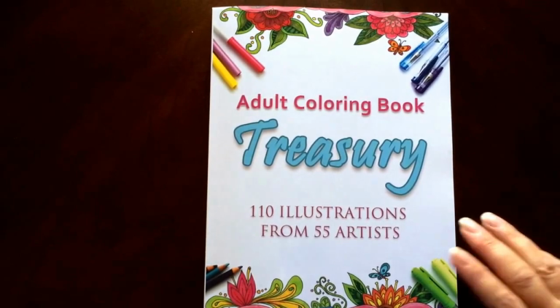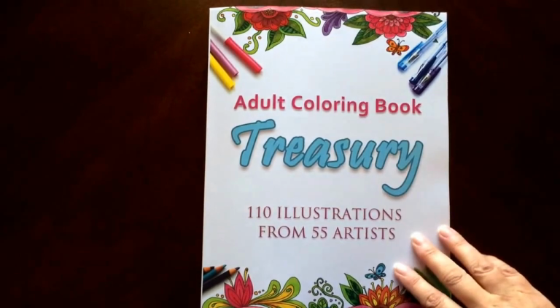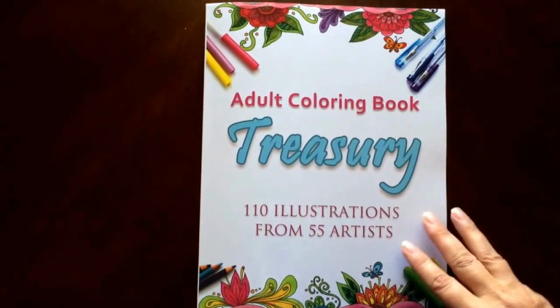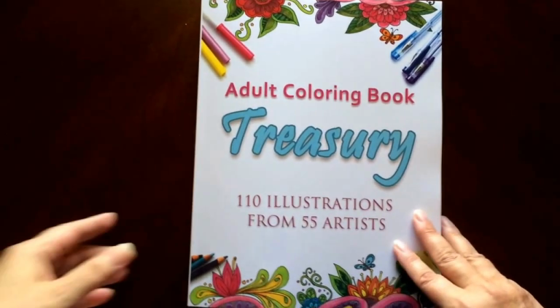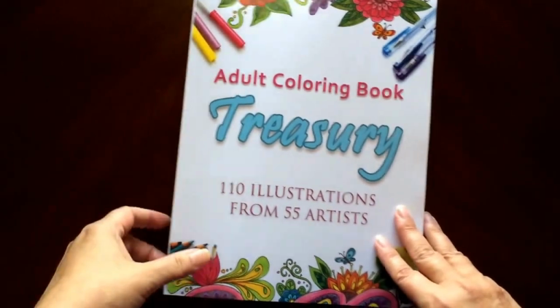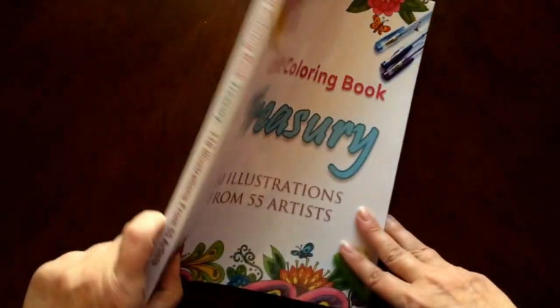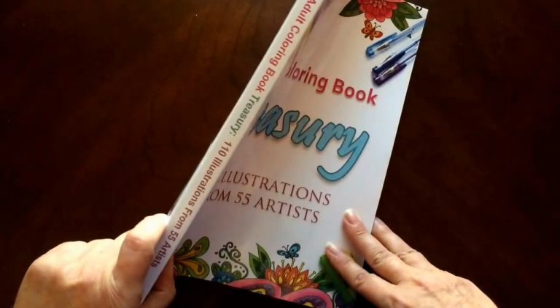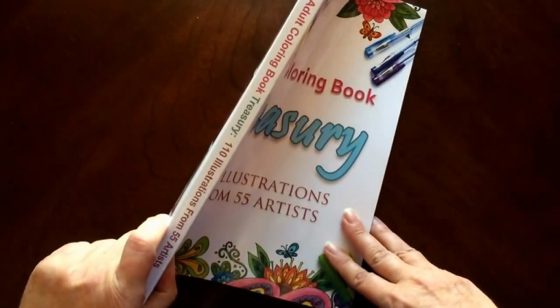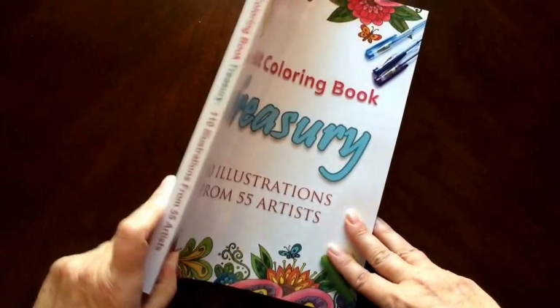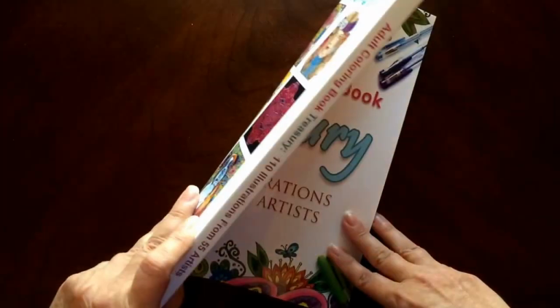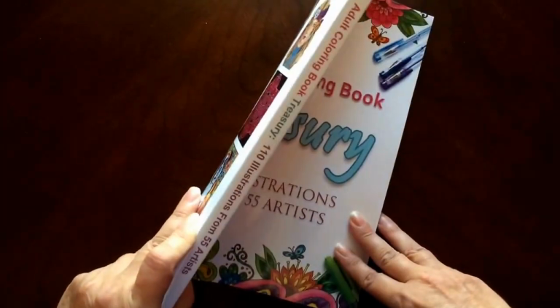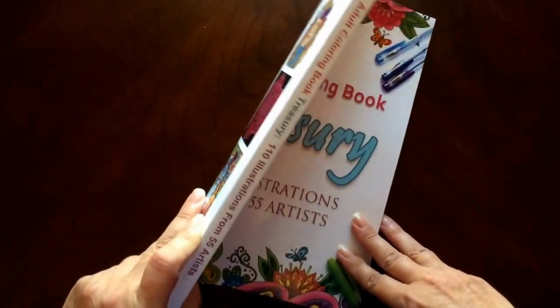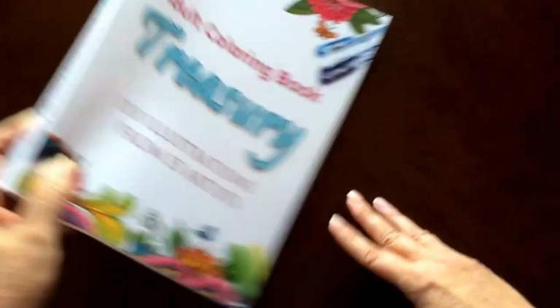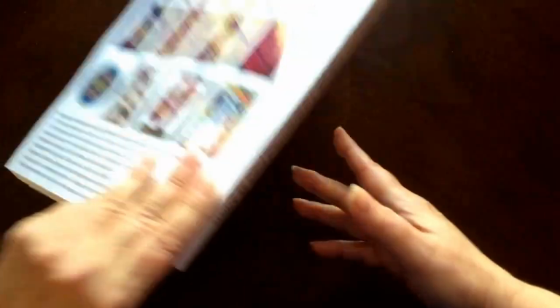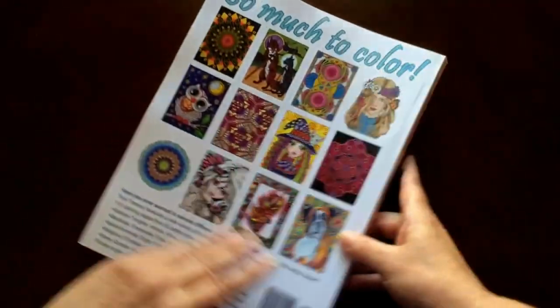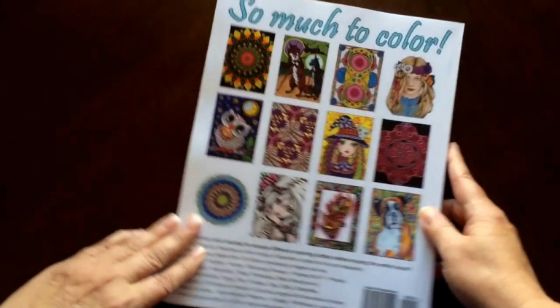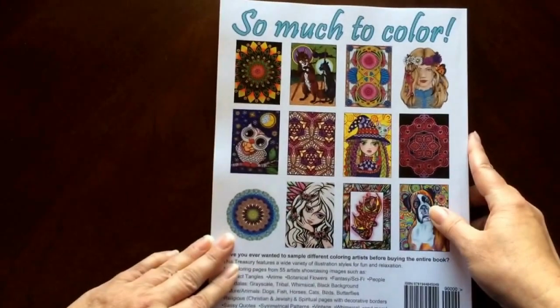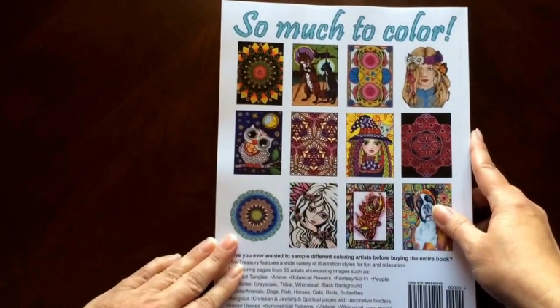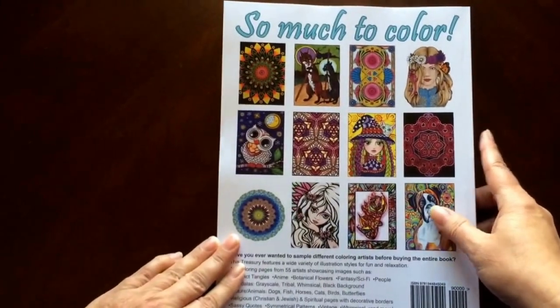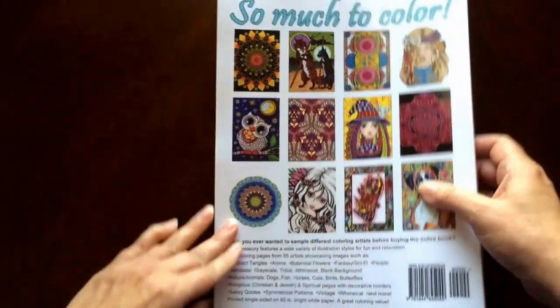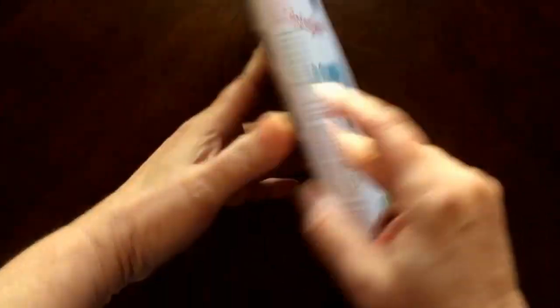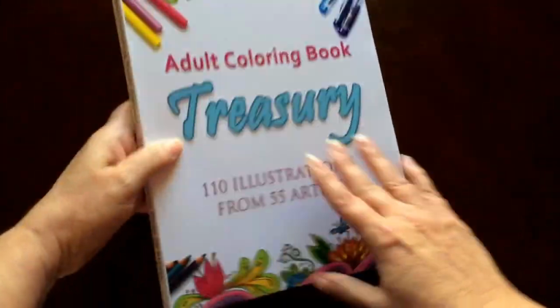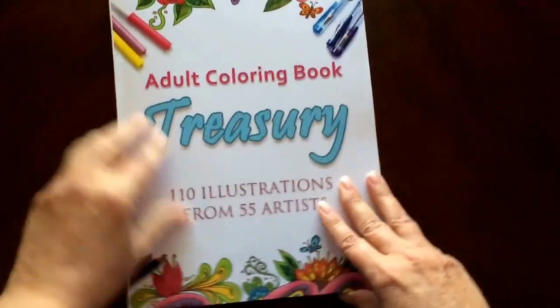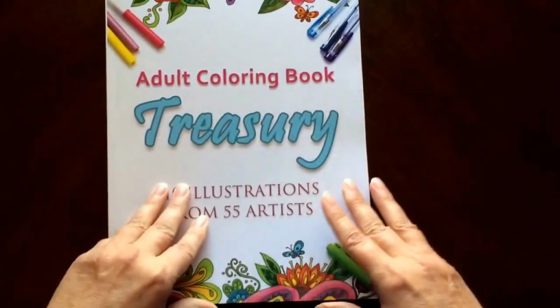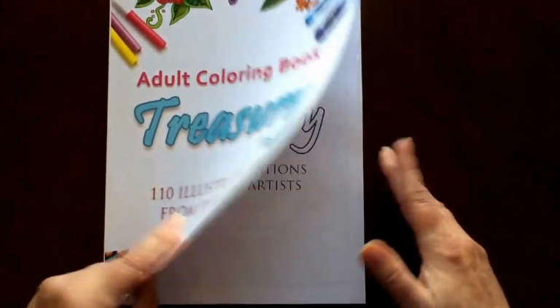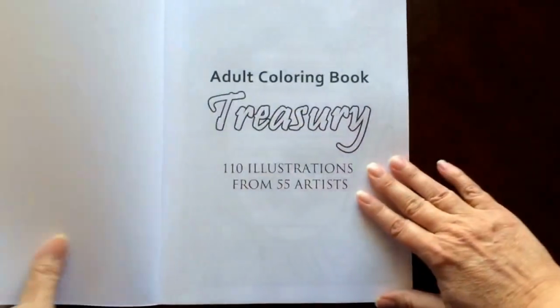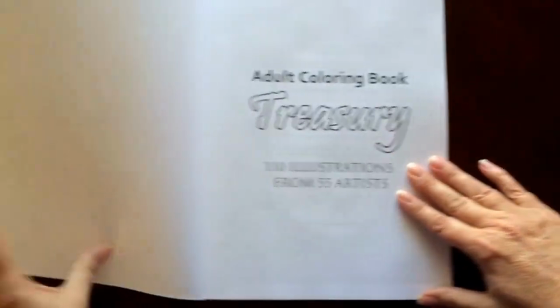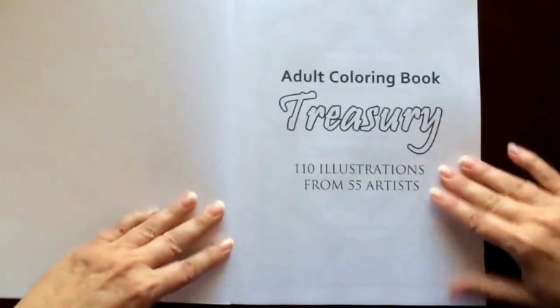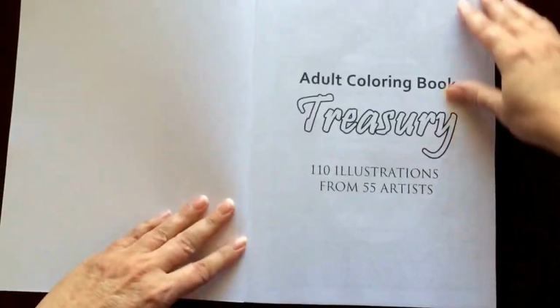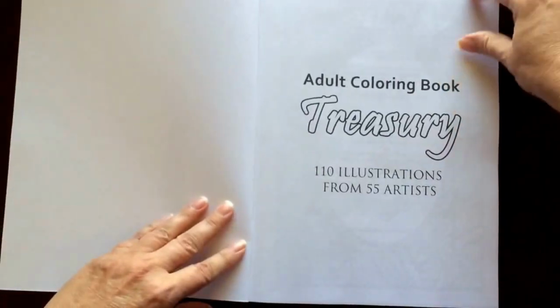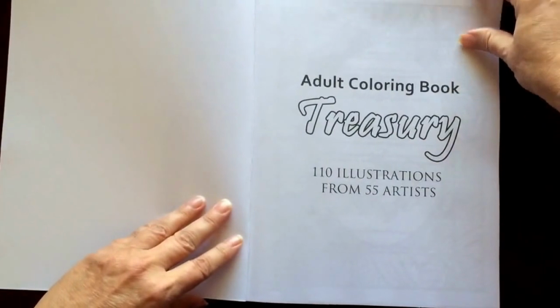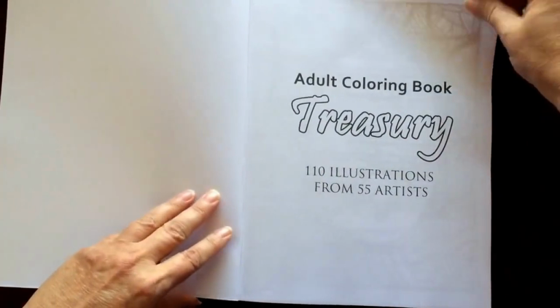This is the front of the book. It is glue bound. Look at how thick that is, and this is the back of the book. The book dimensions are eight and a half by eleven.